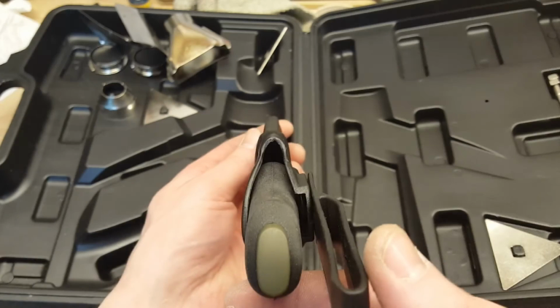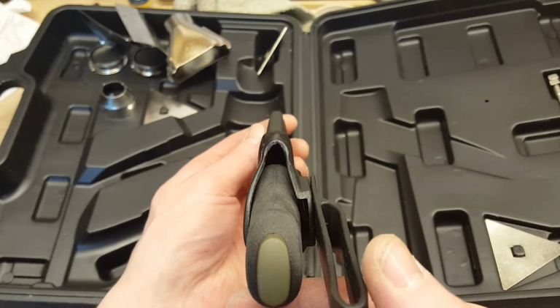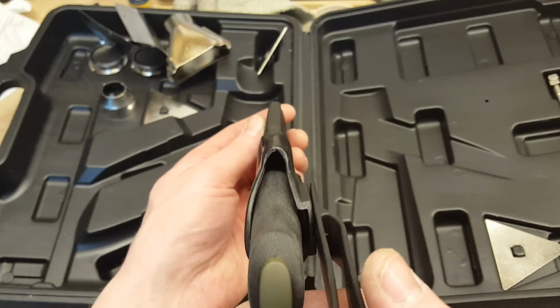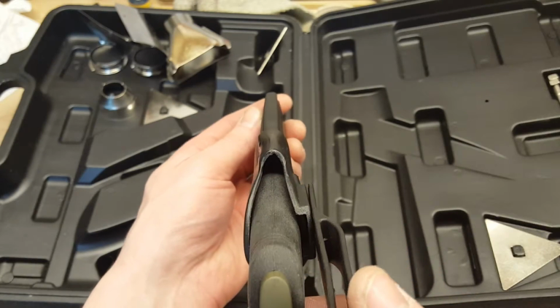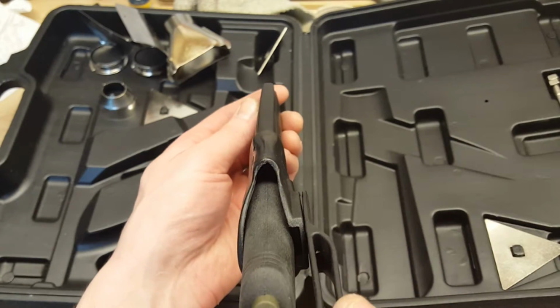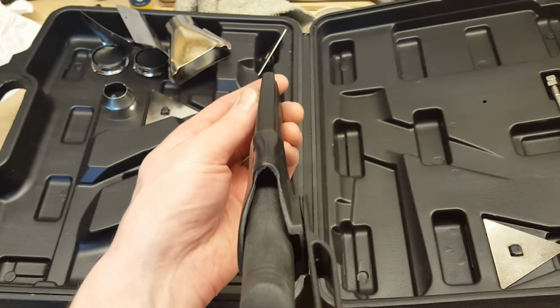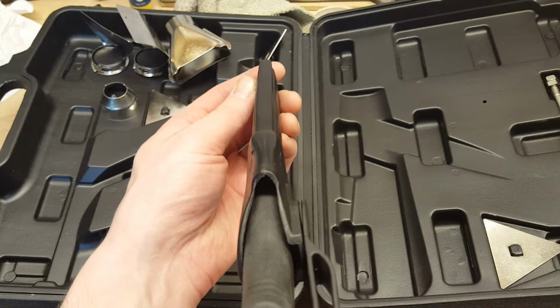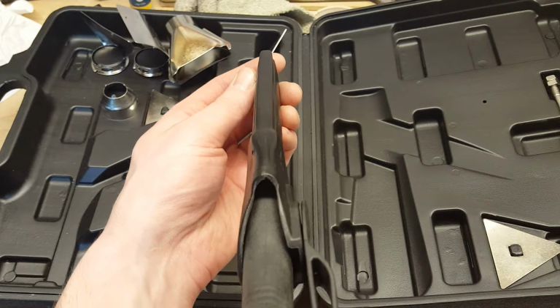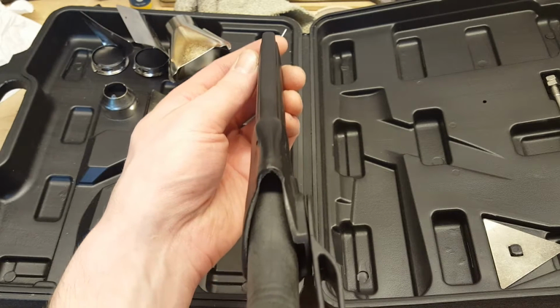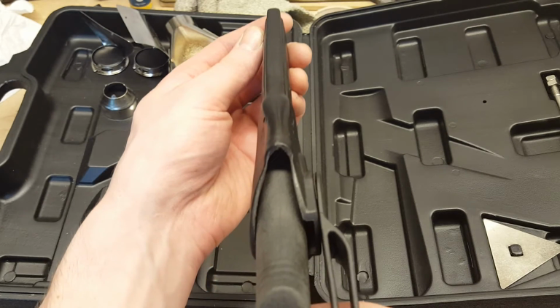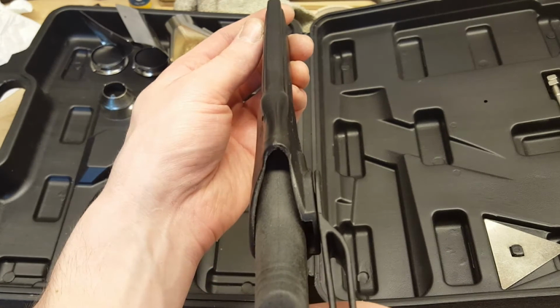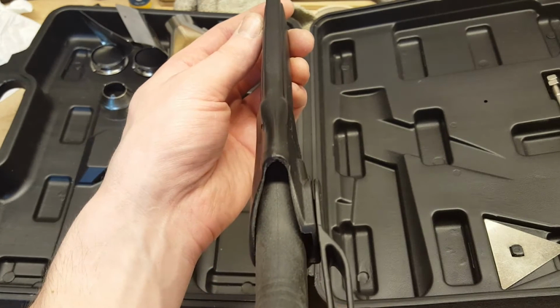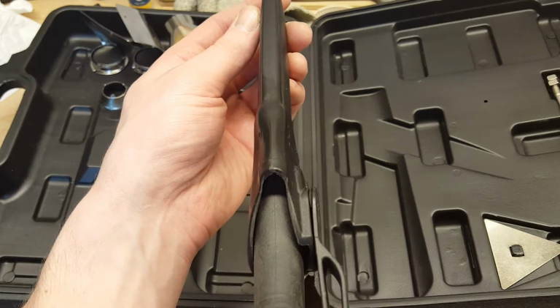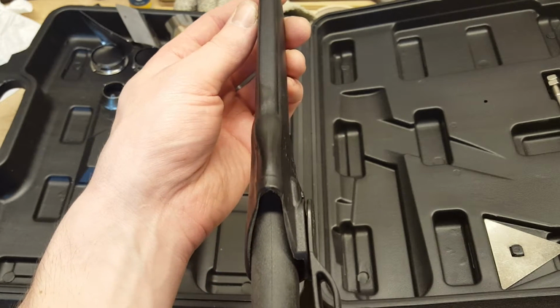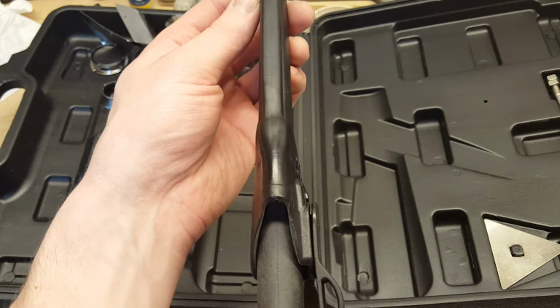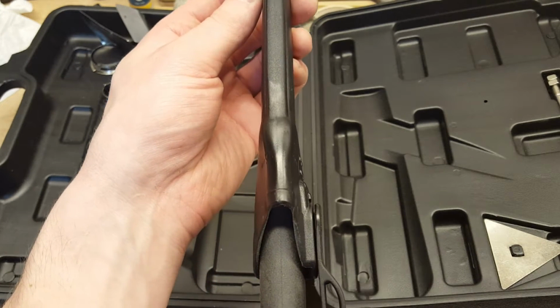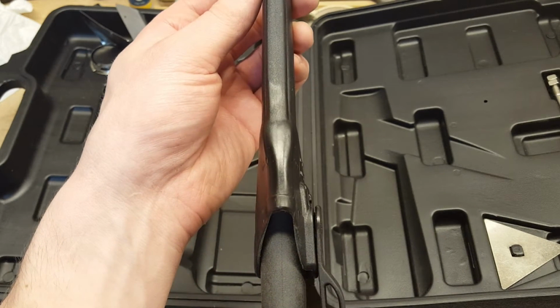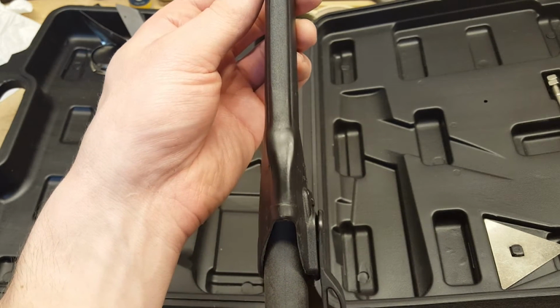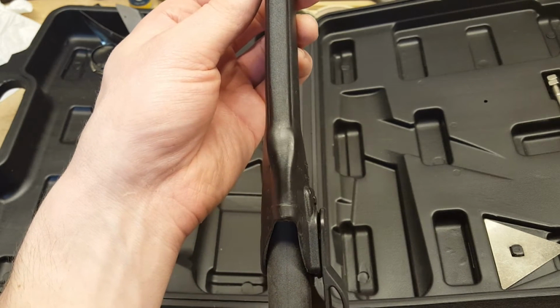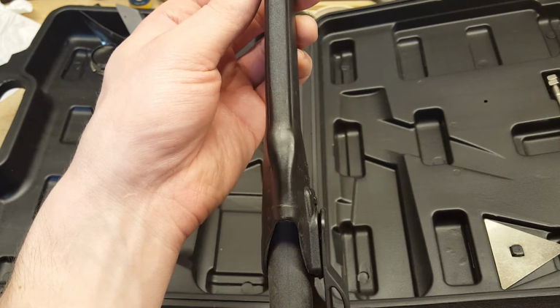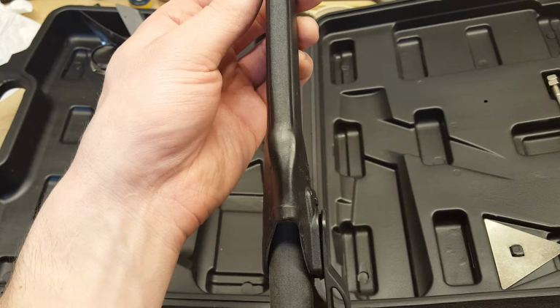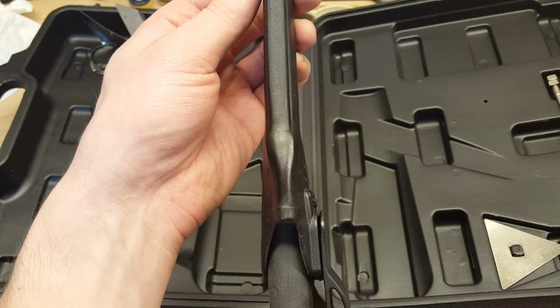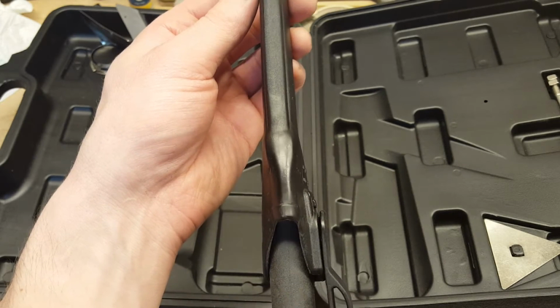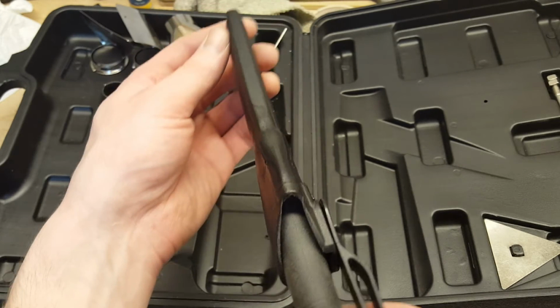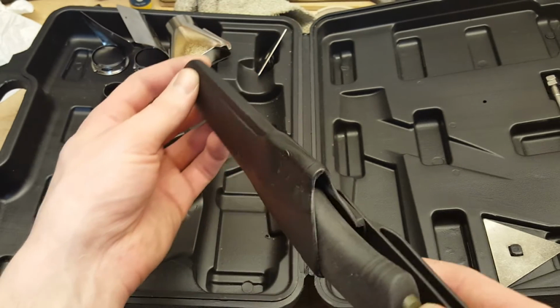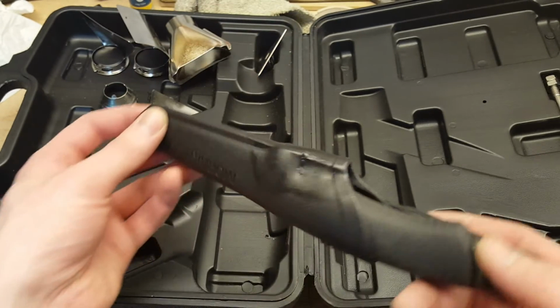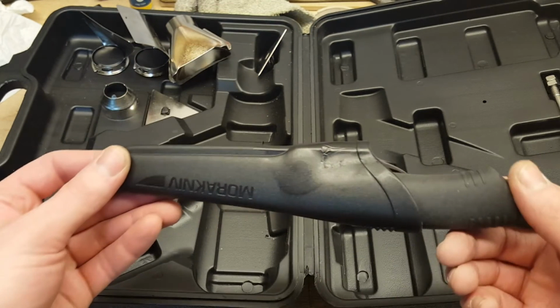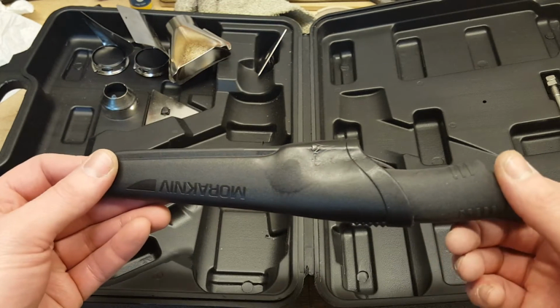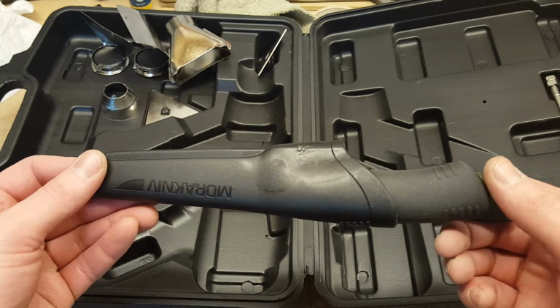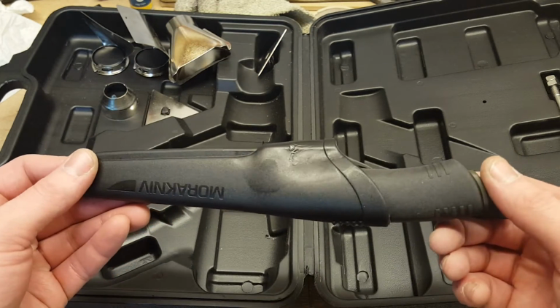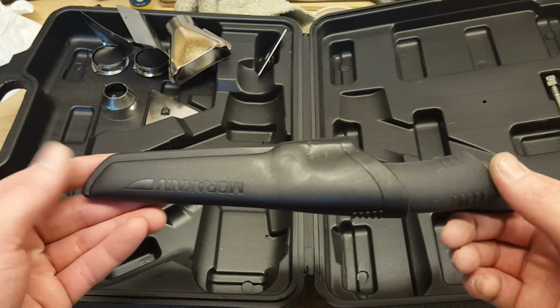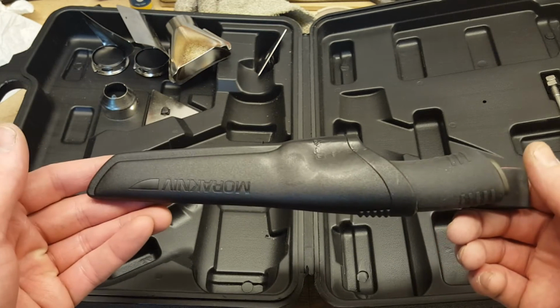This is what you get — a sheath molded perfectly to your knife handle. It is now very tight with no play inside.